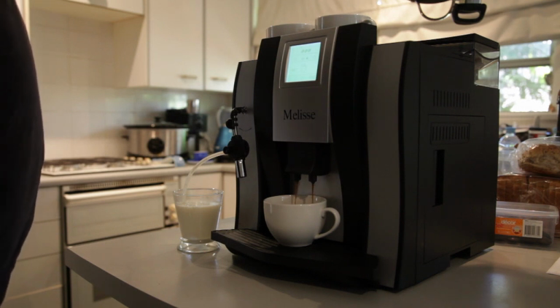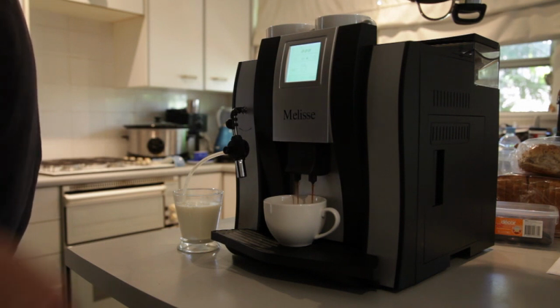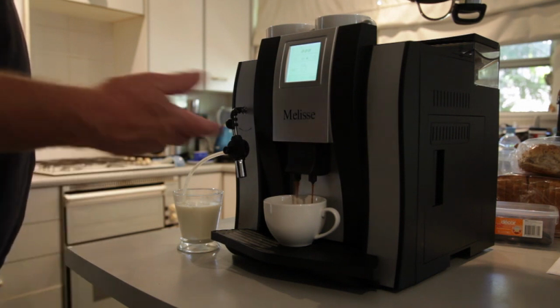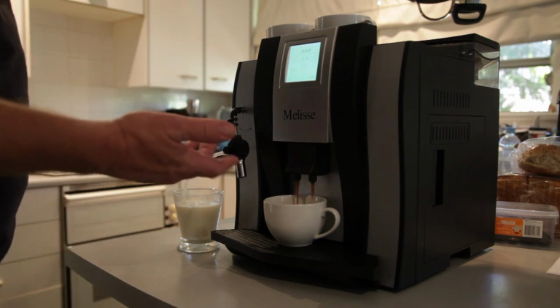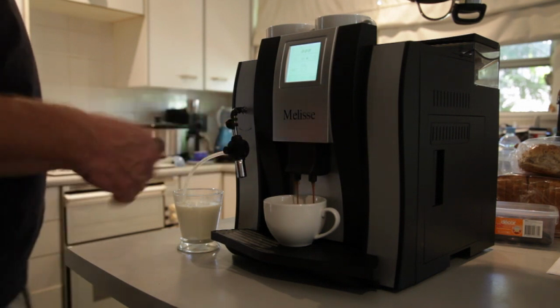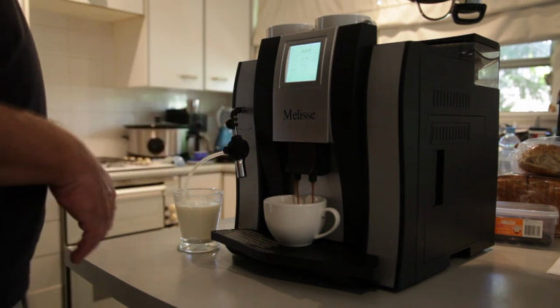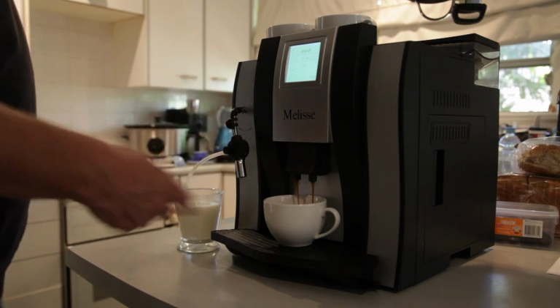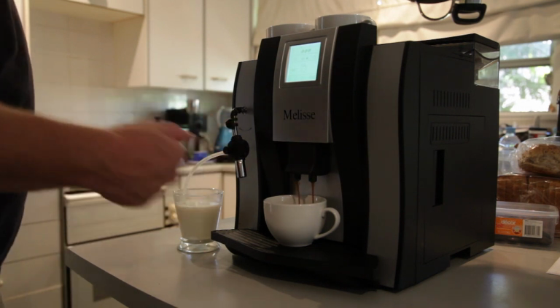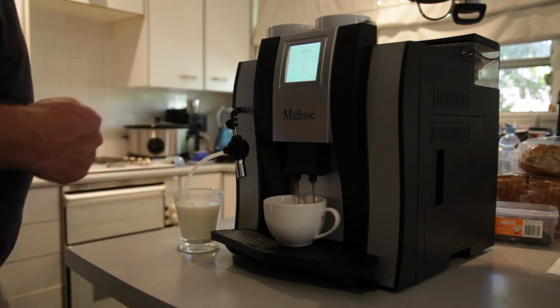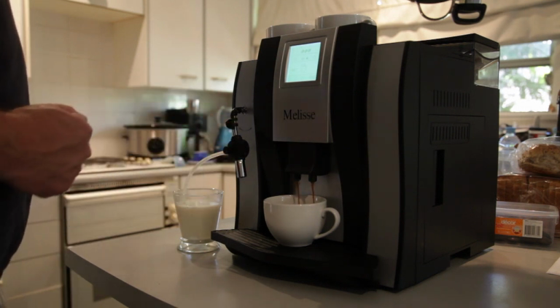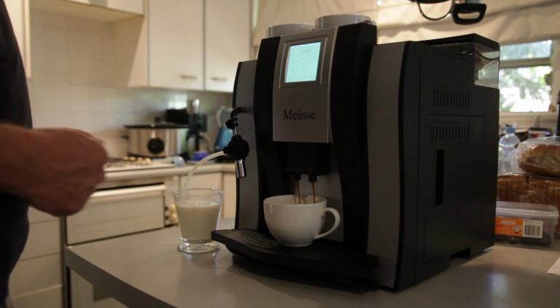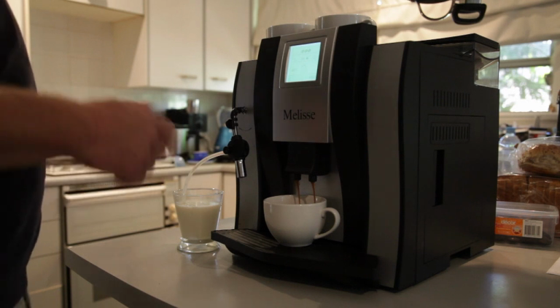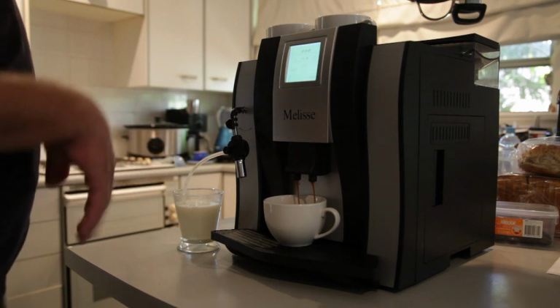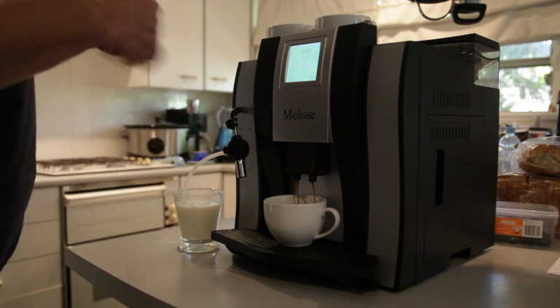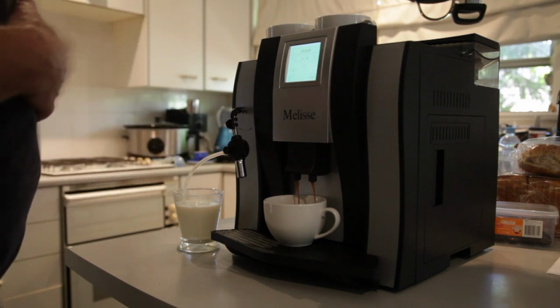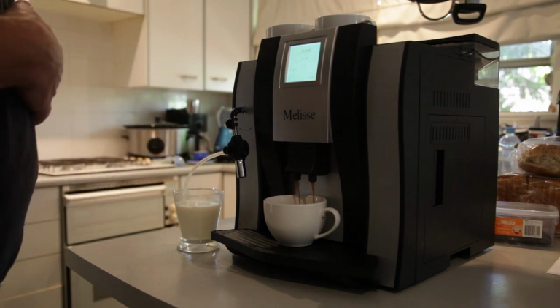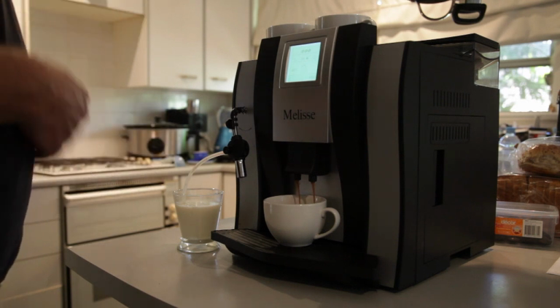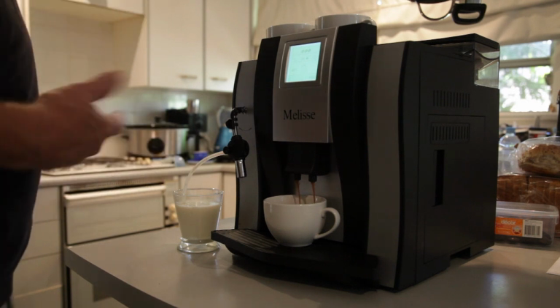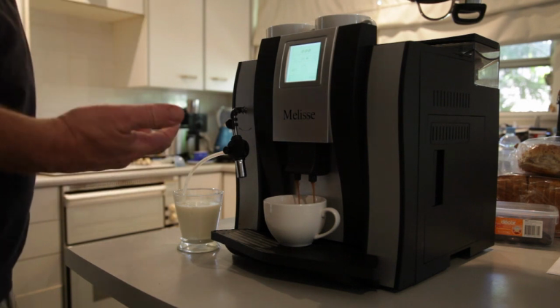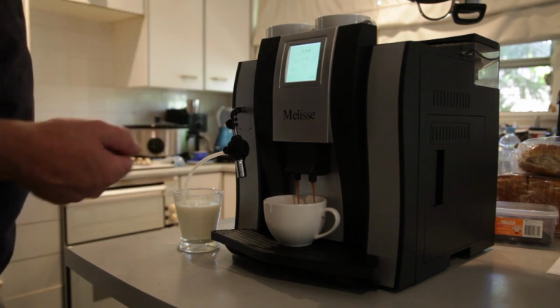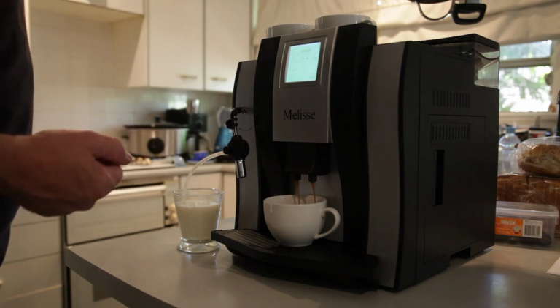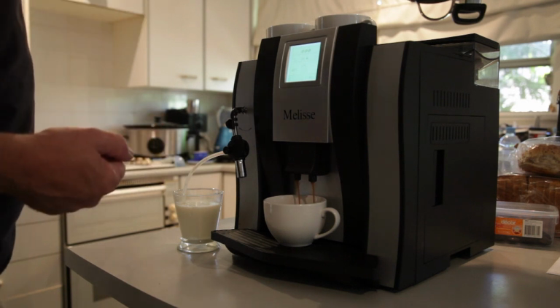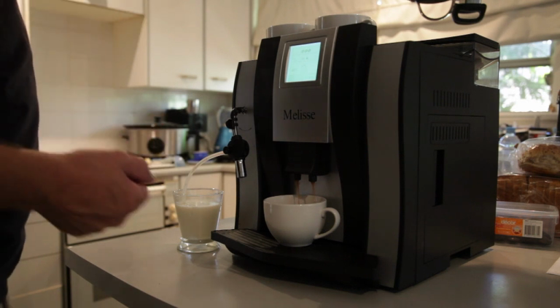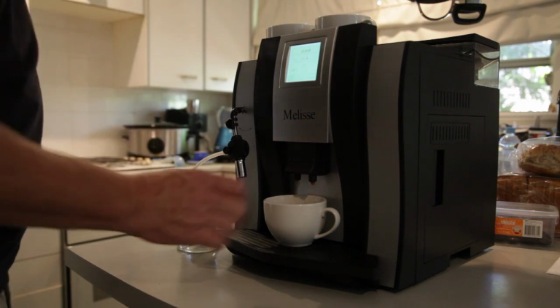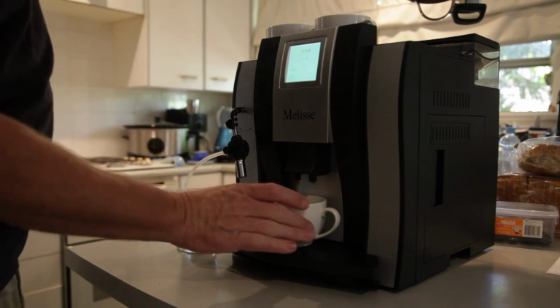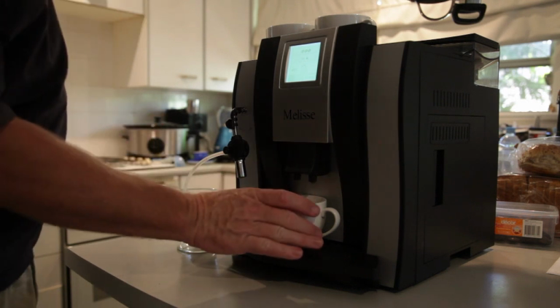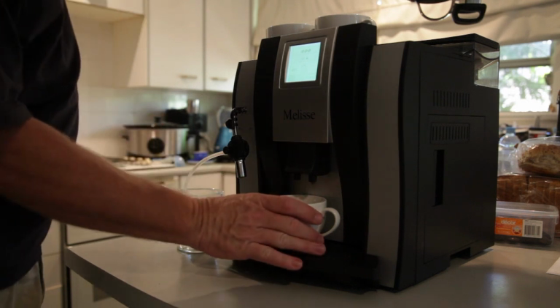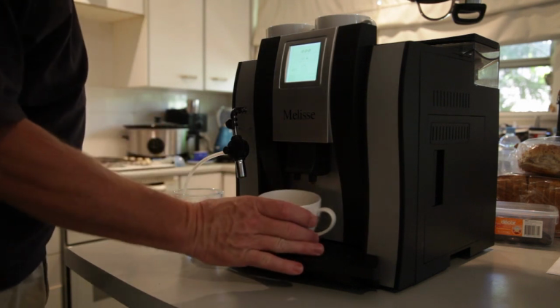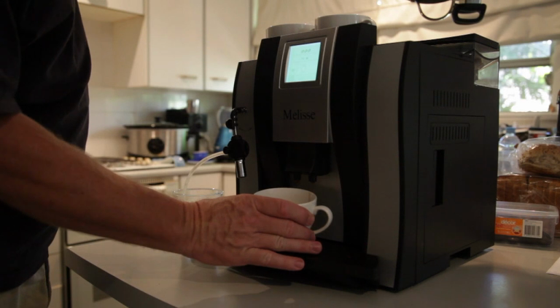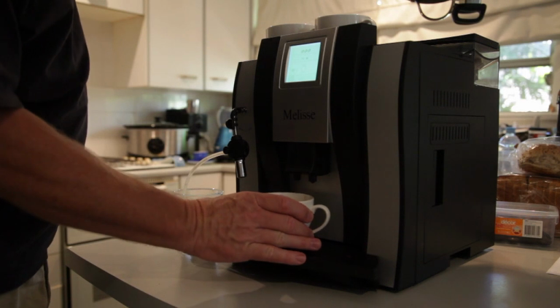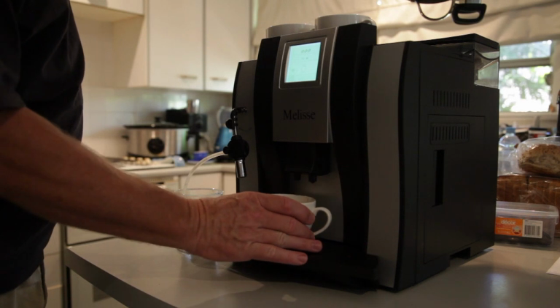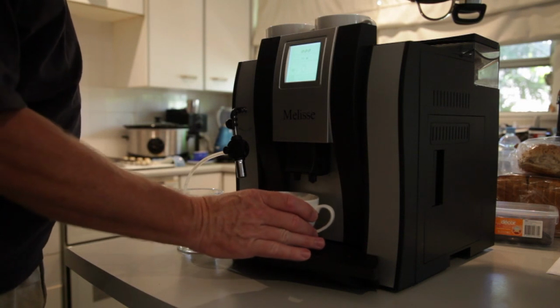The temperature of the coffee is adjustable, as is the amount of coffee and the amount of water. So there we have our shot of coffee.